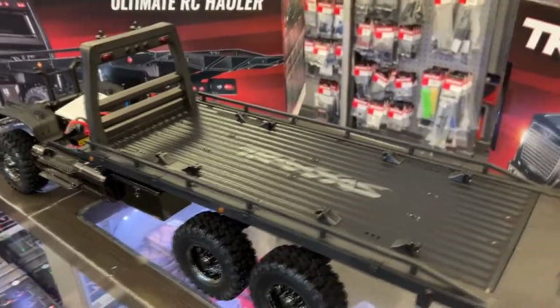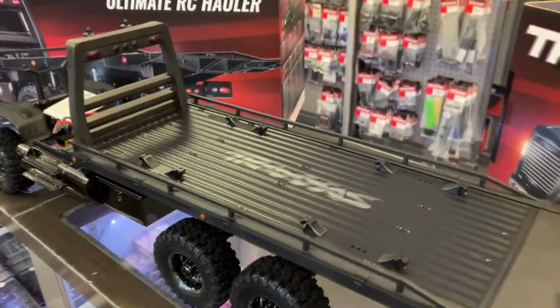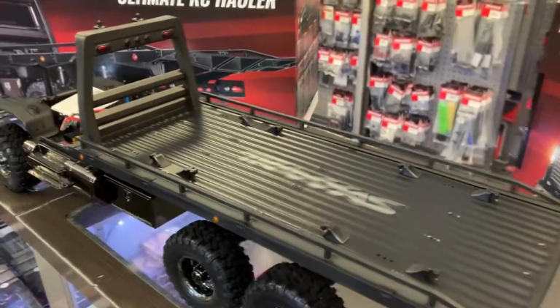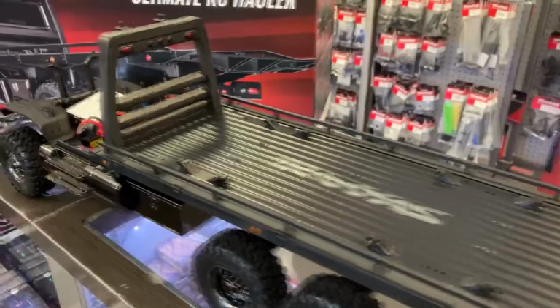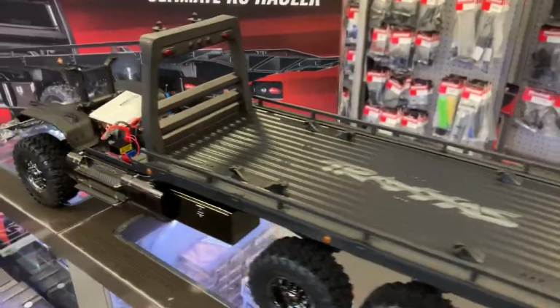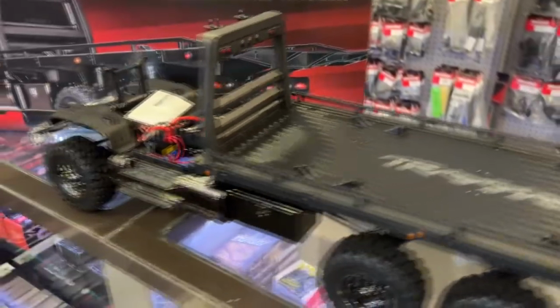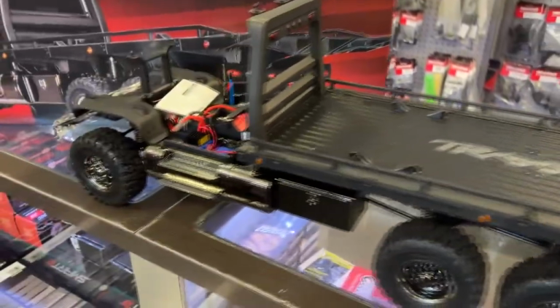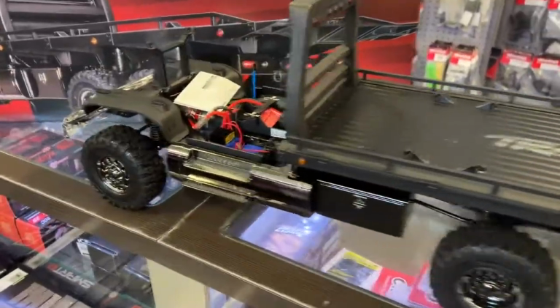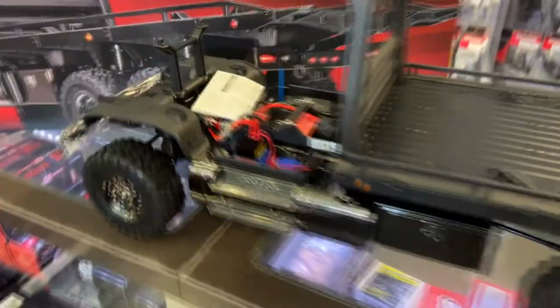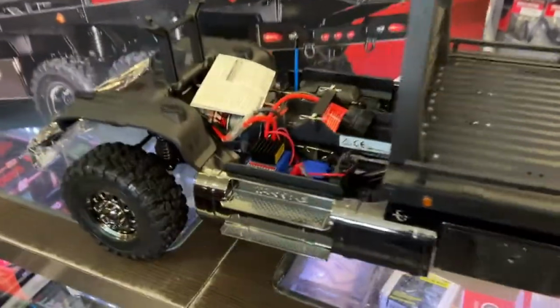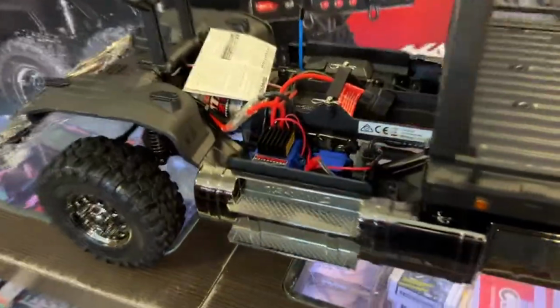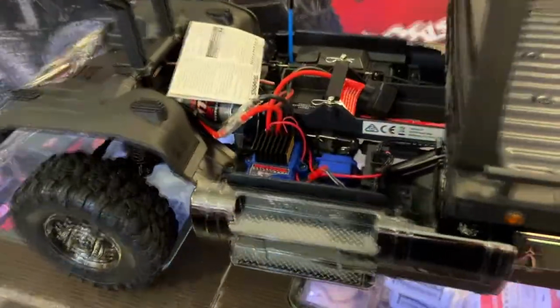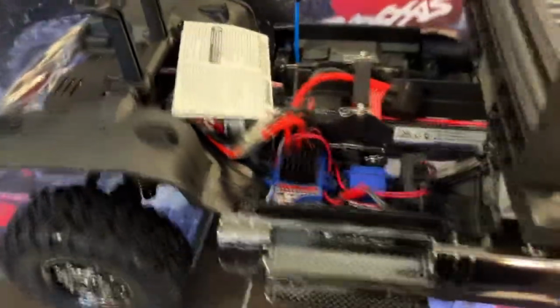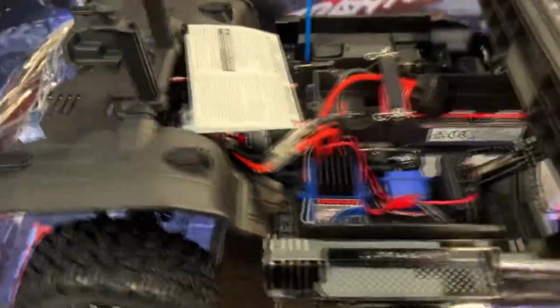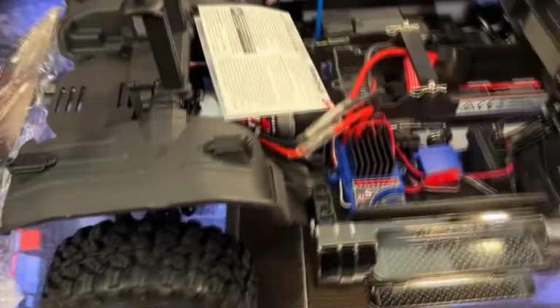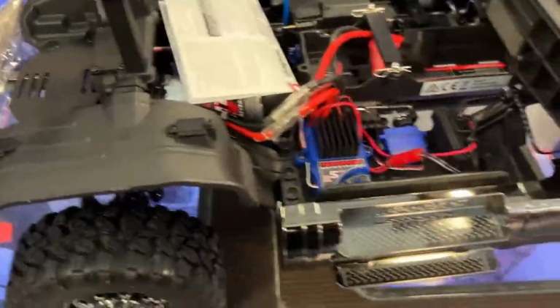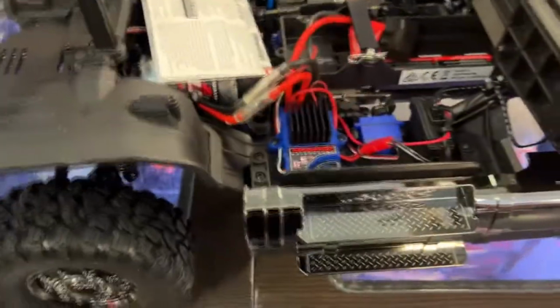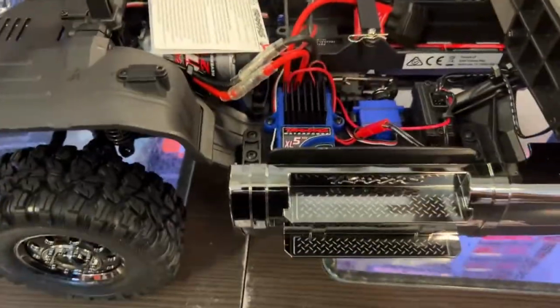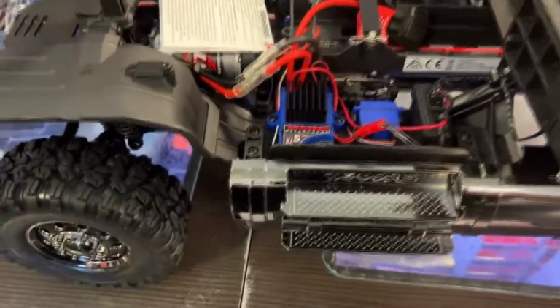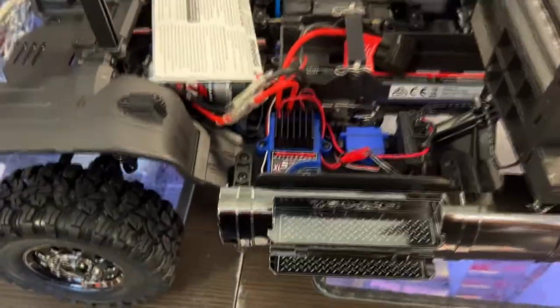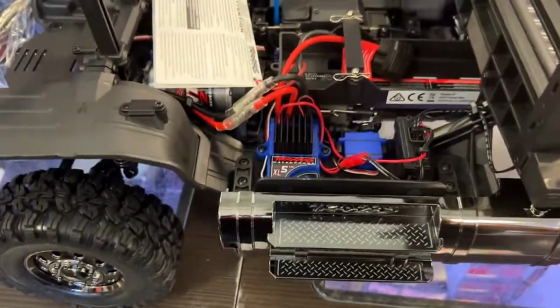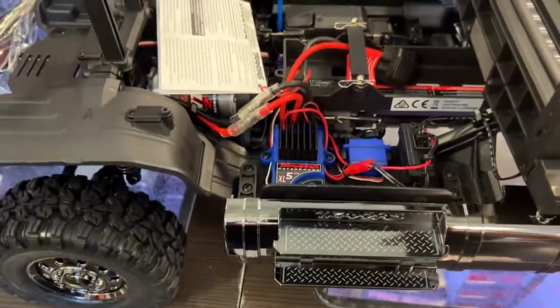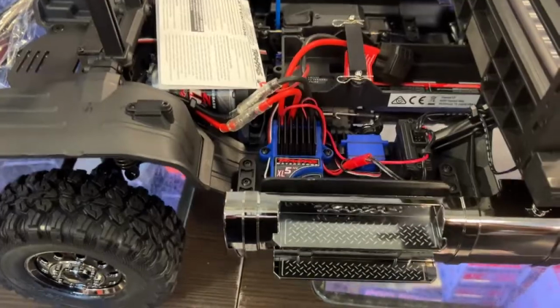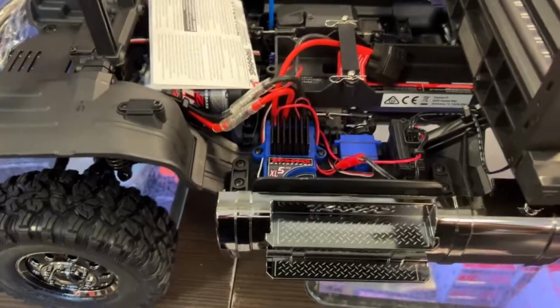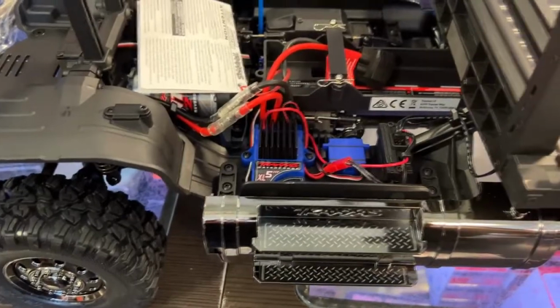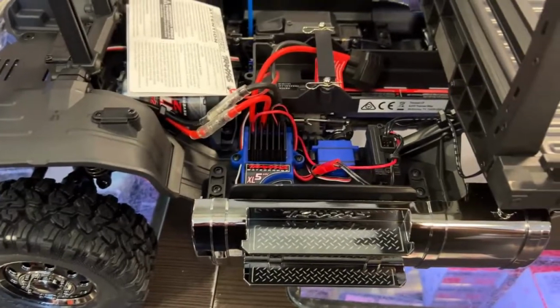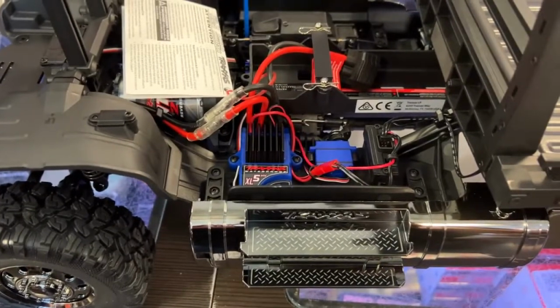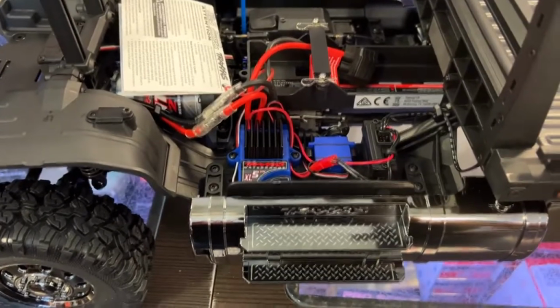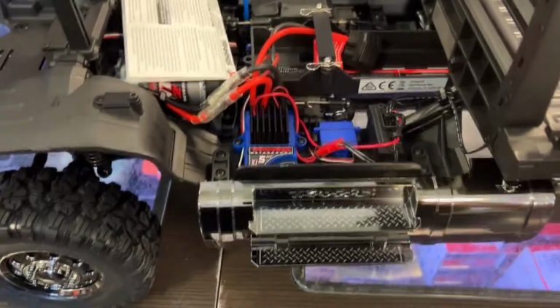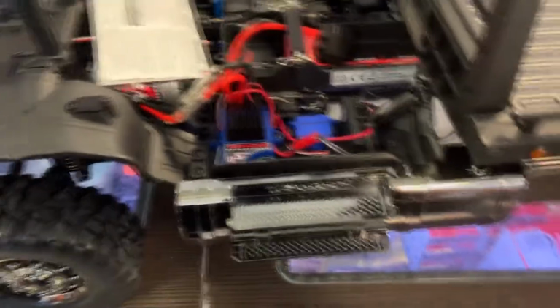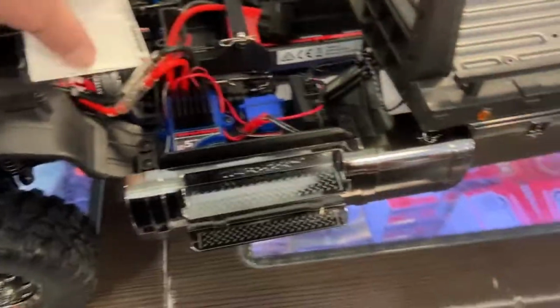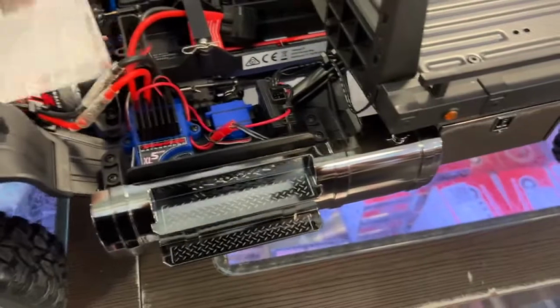It comes with an XL5 speed control. It is rated to 11 volts with a 3S battery.